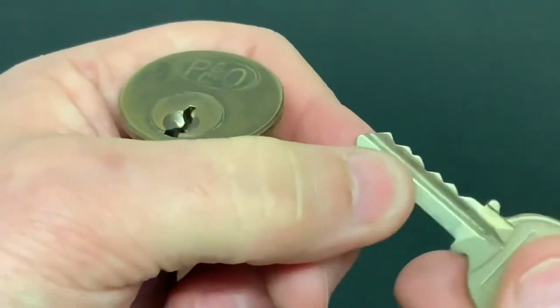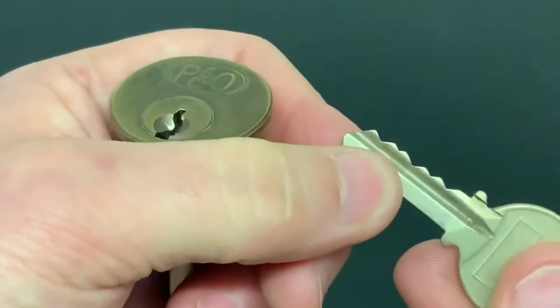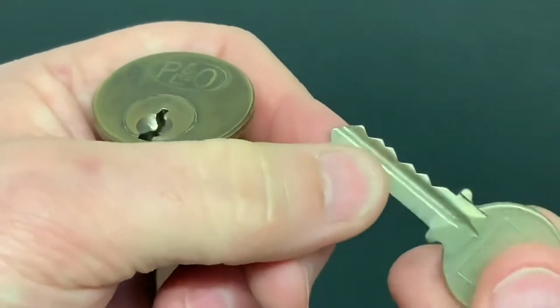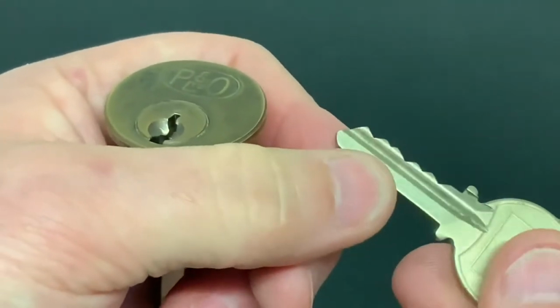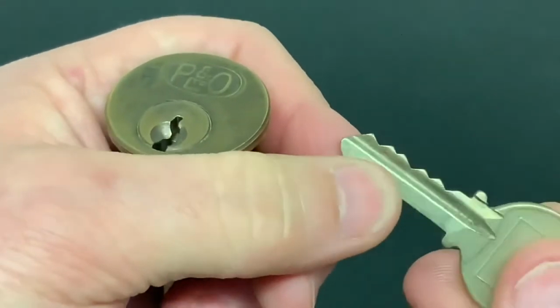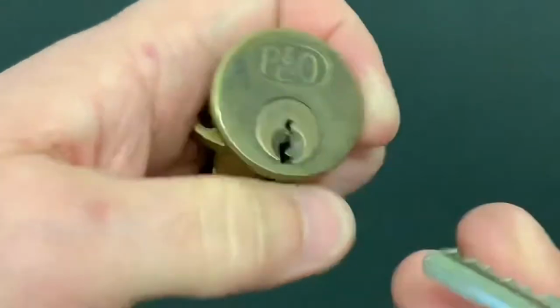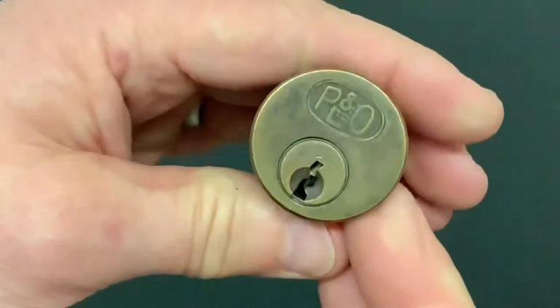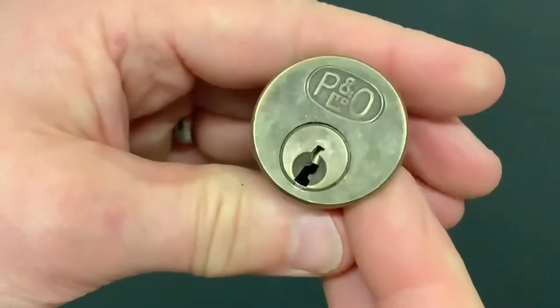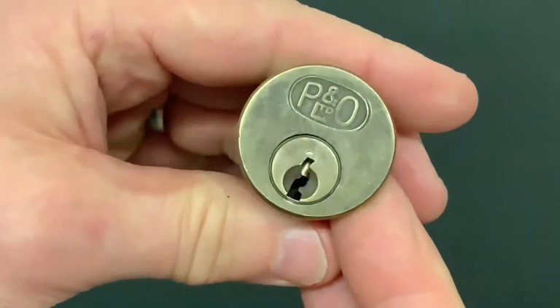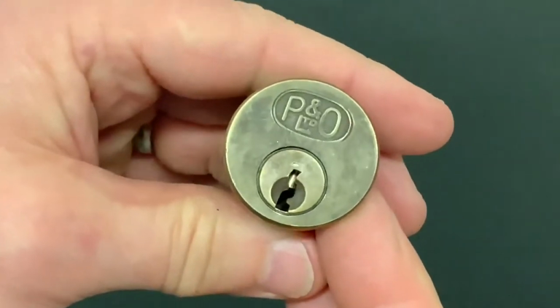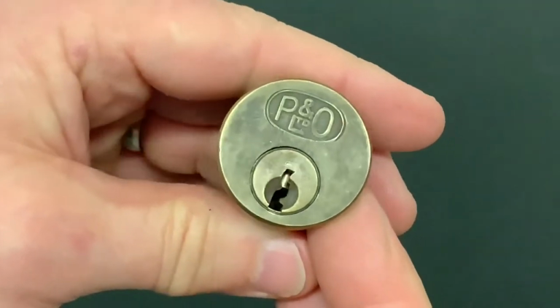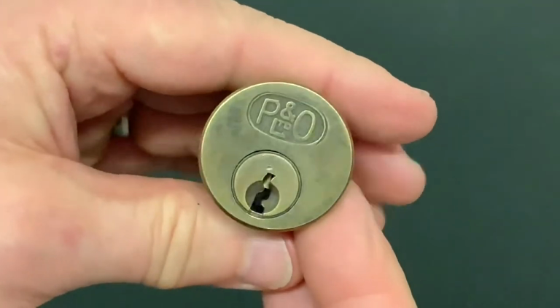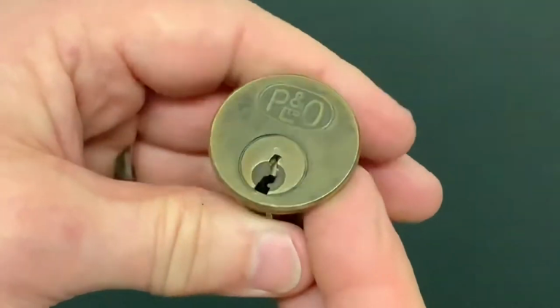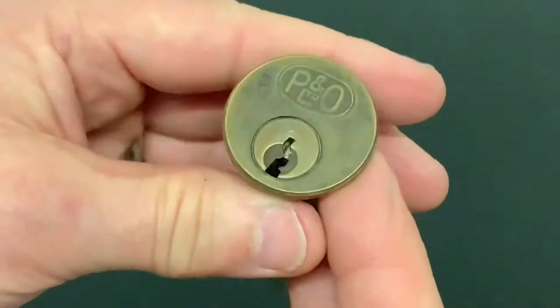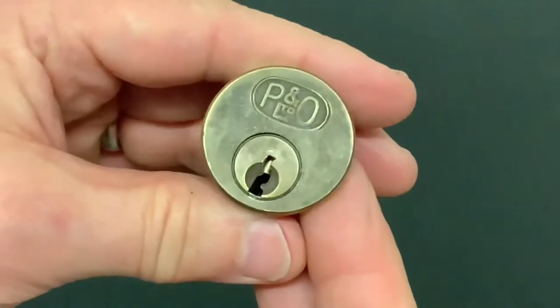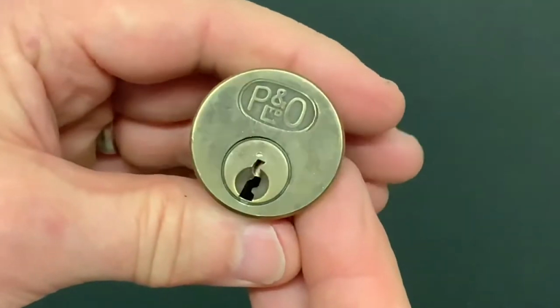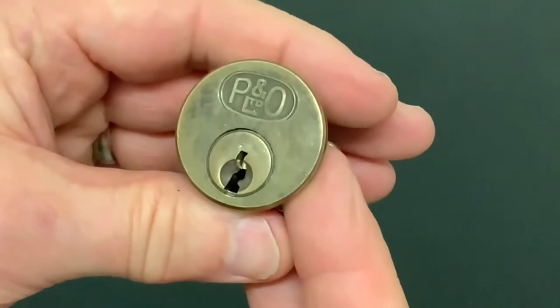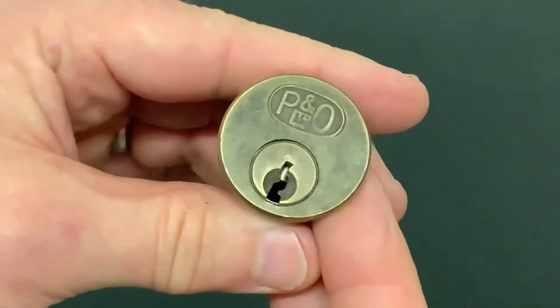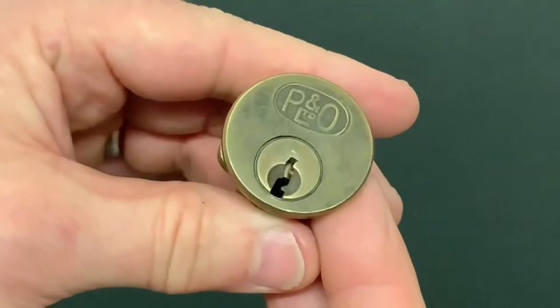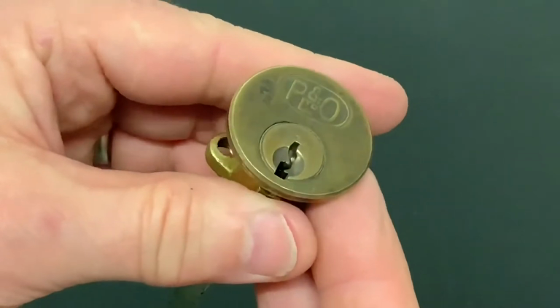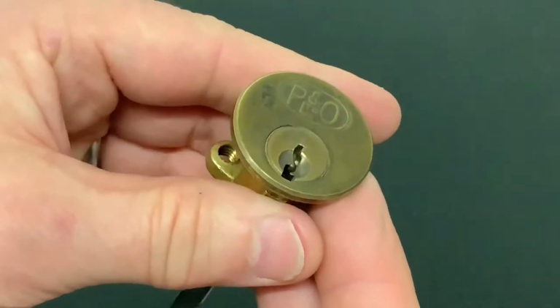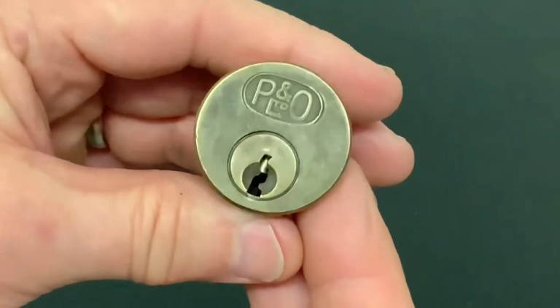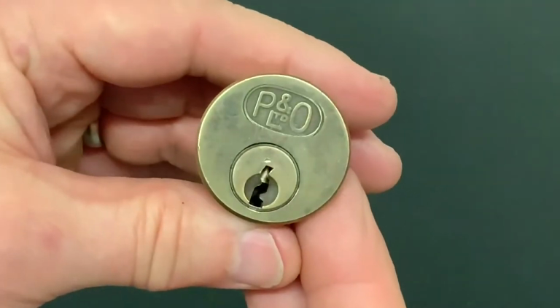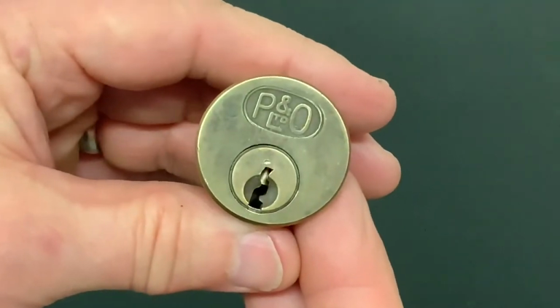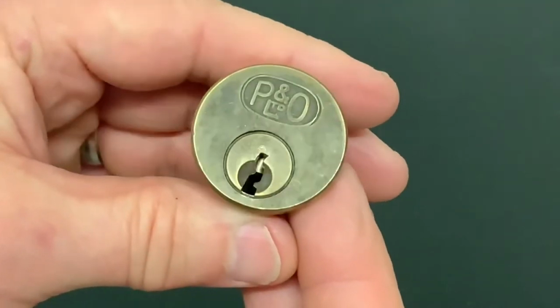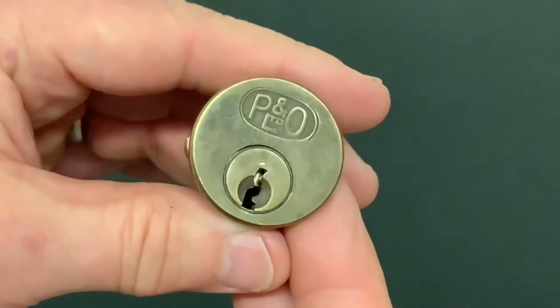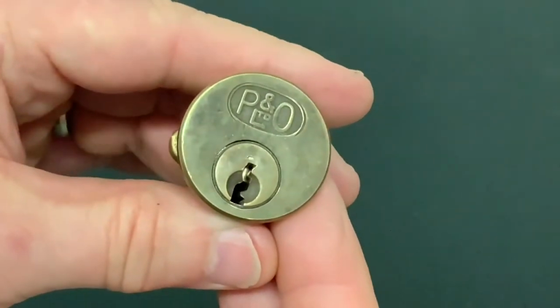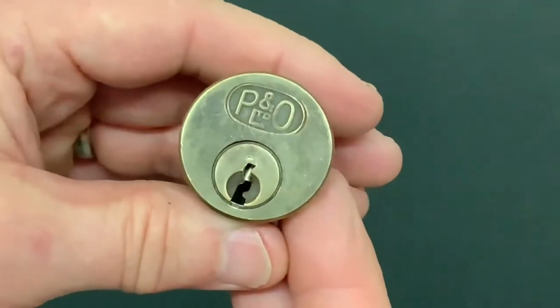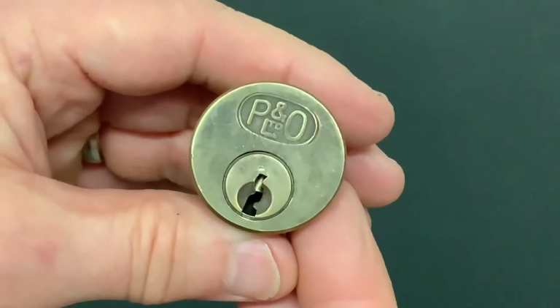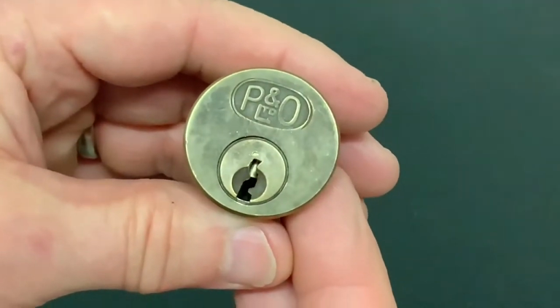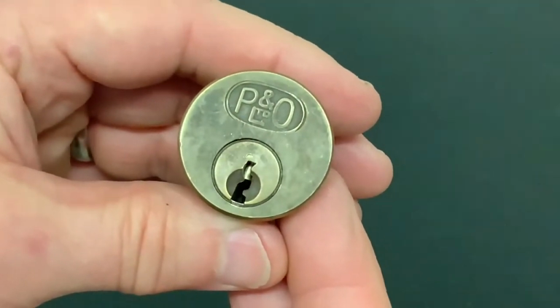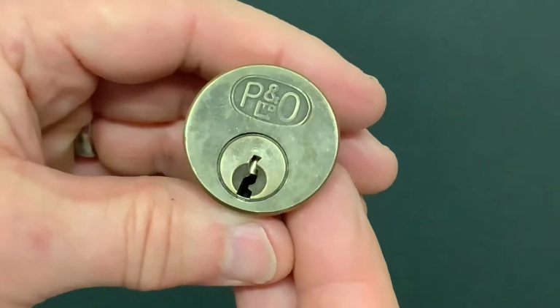The bitting on the key is obviously not very extreme — it's not the hardest lock to pick open in the world, but it's got some history to it. It's from Birmingham, so I just wanted to say thank you very much to Coxie for sending it, and let's see if we can pick this one open.